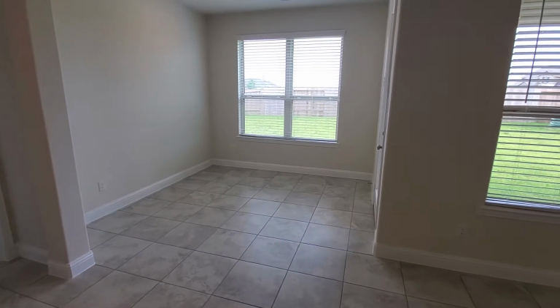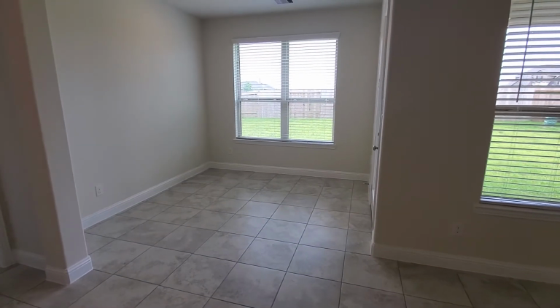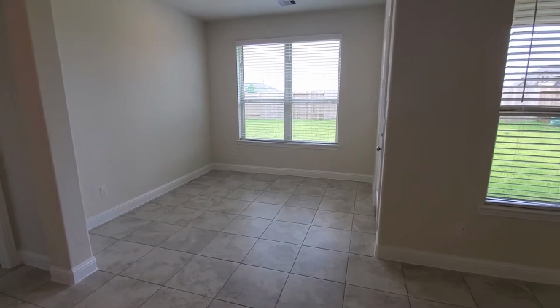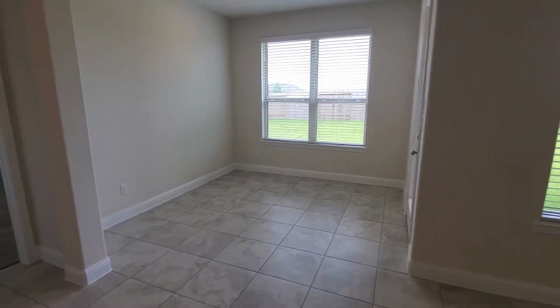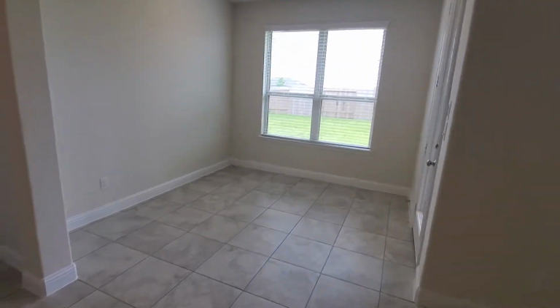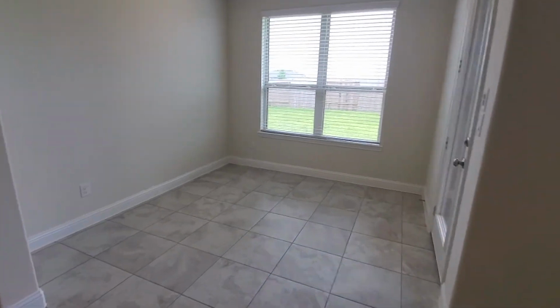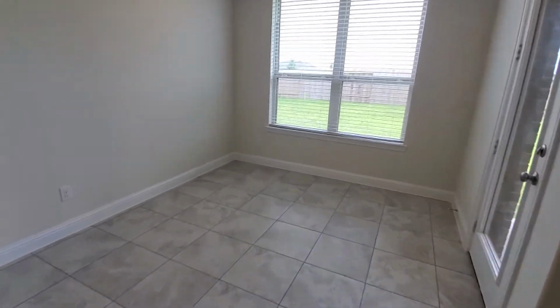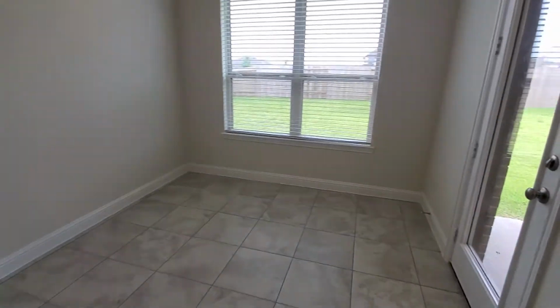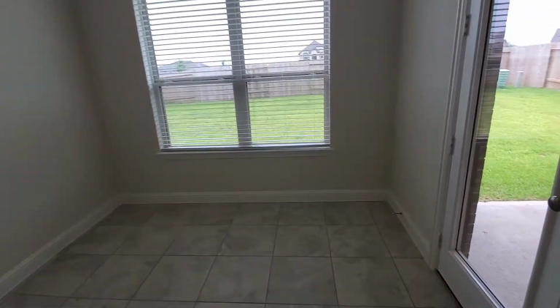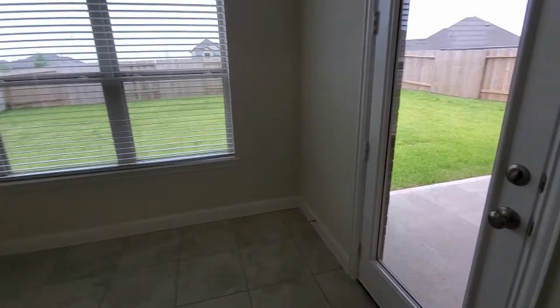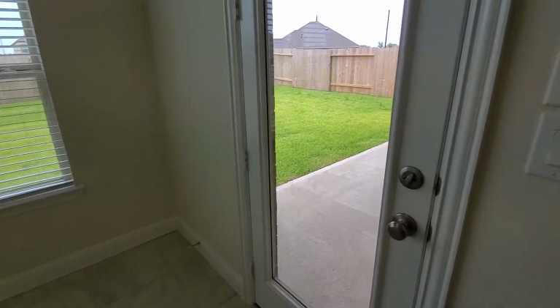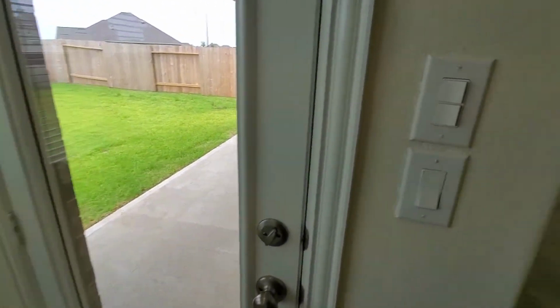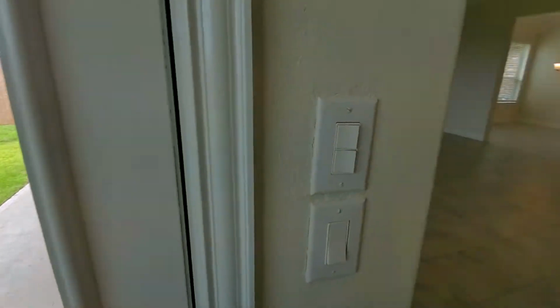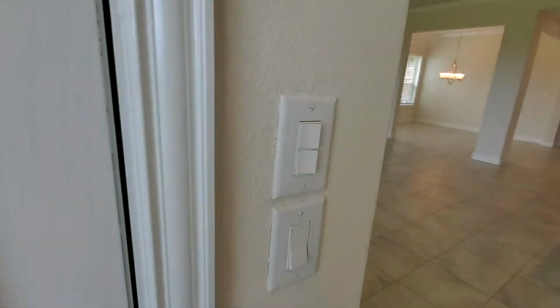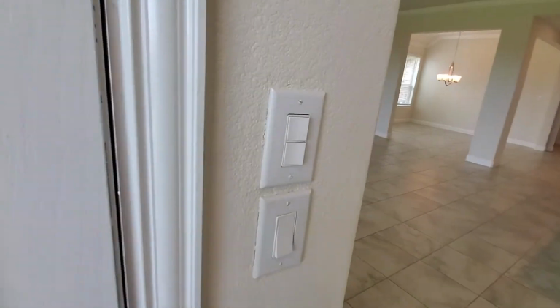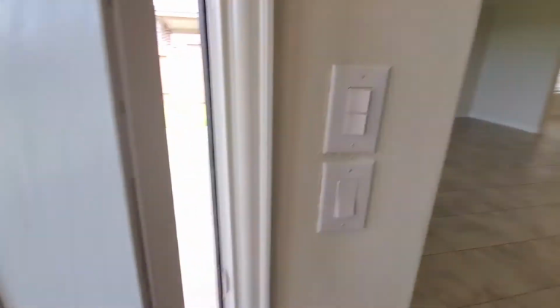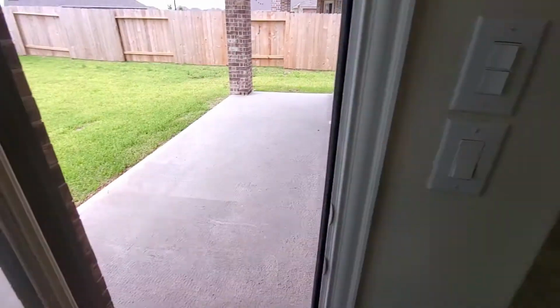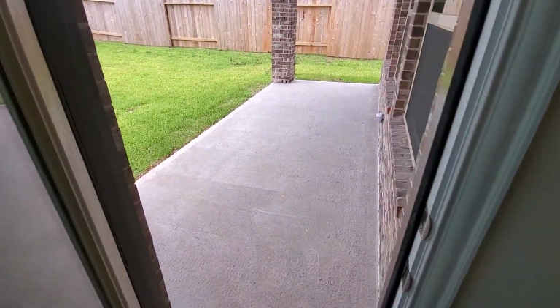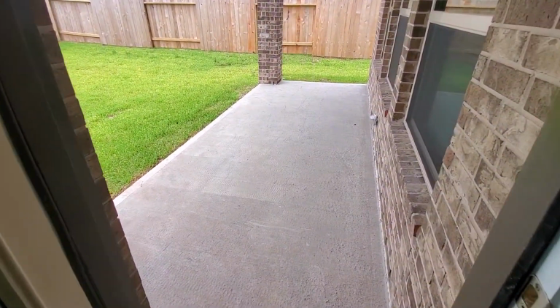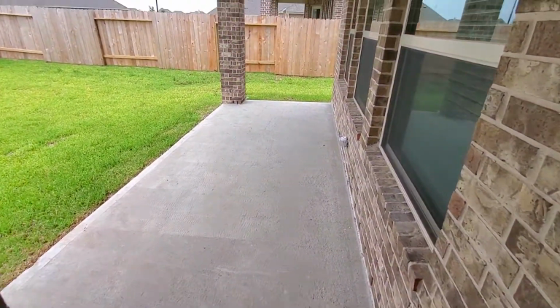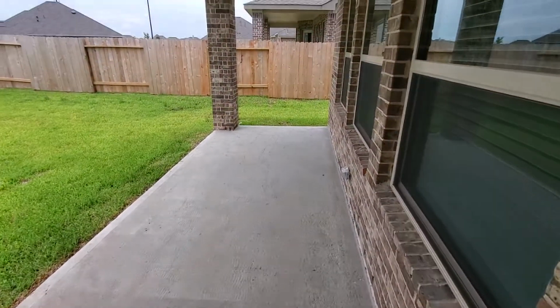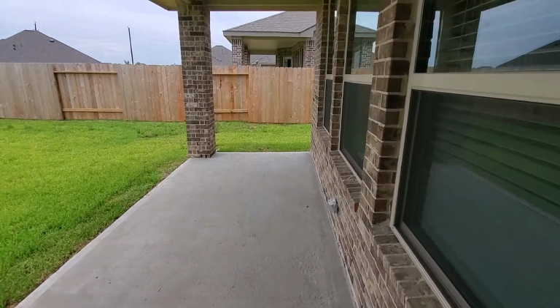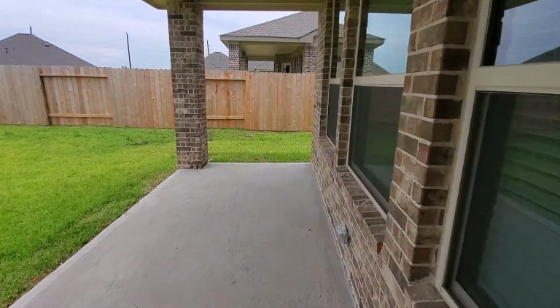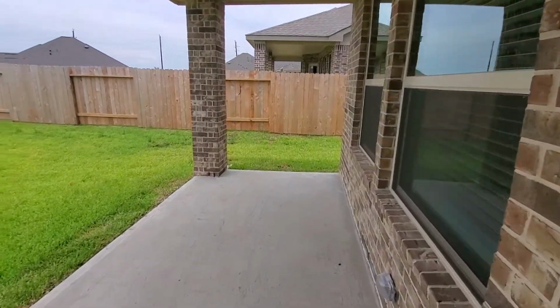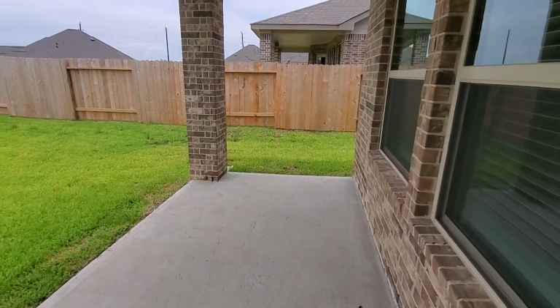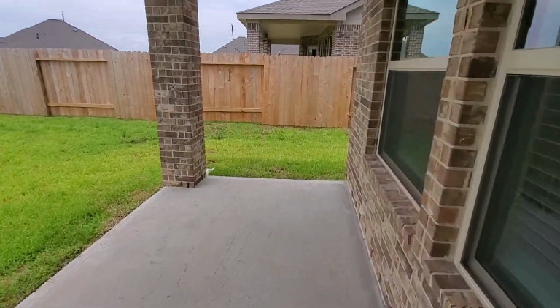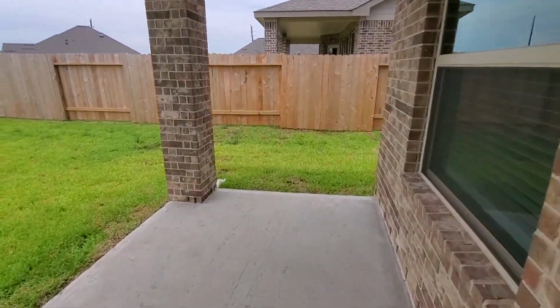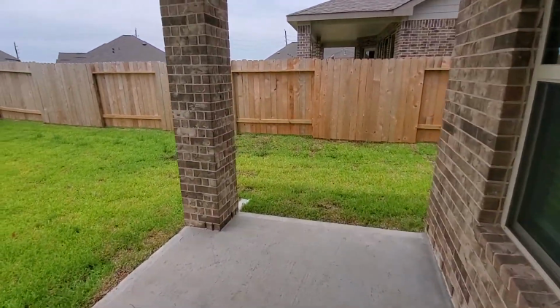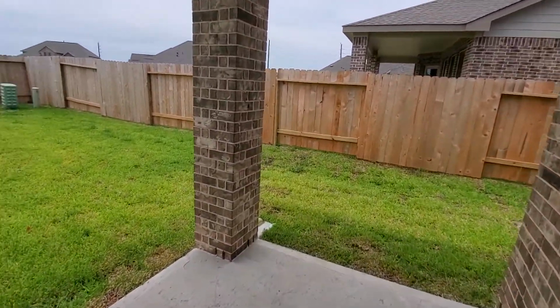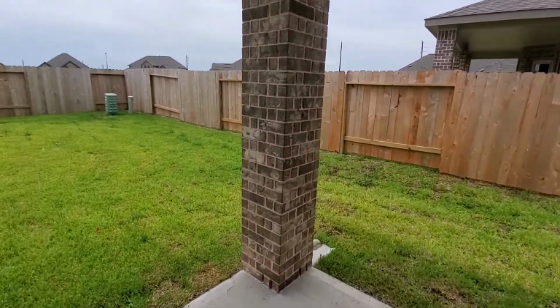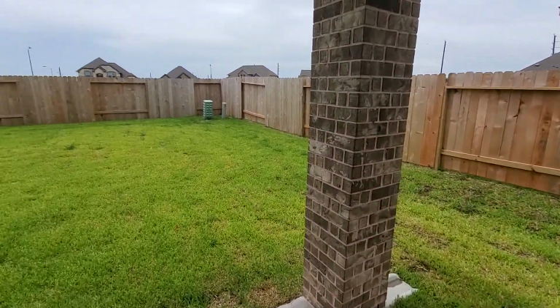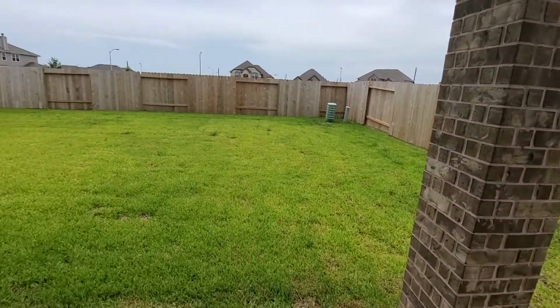Here's your breakfast nook — perfect space for a good-sized breakfast table. And then we have the covered patio, which is always really nice. A great big covered patio with lots of yard space.